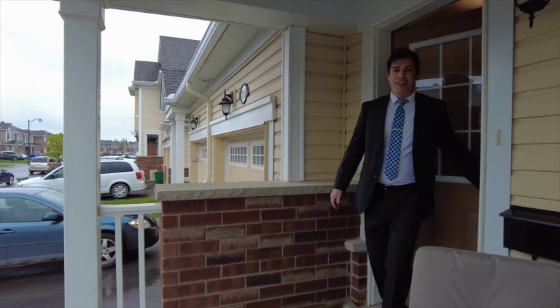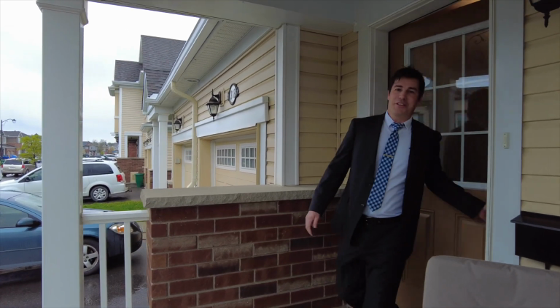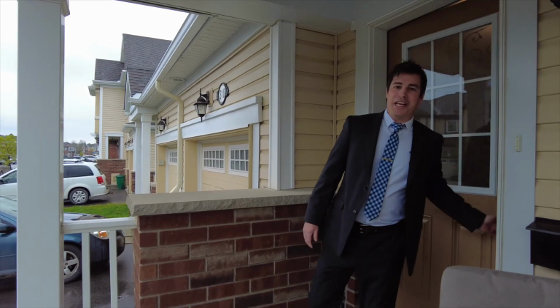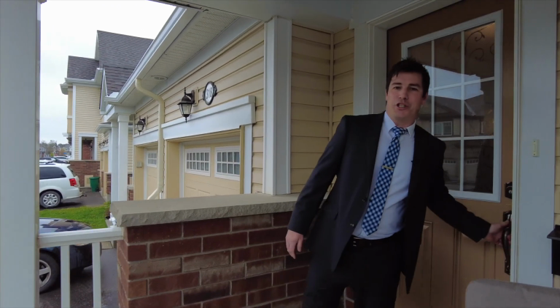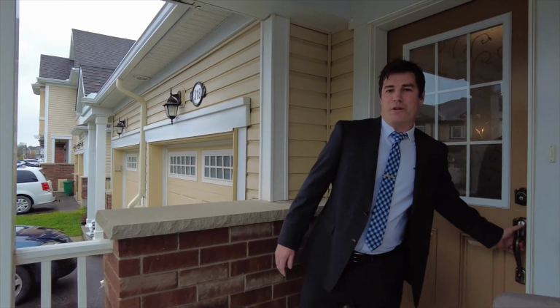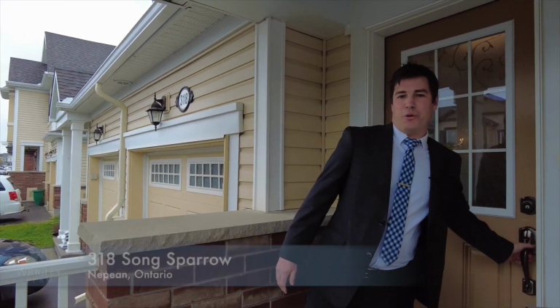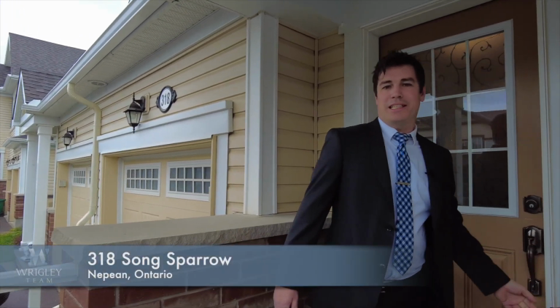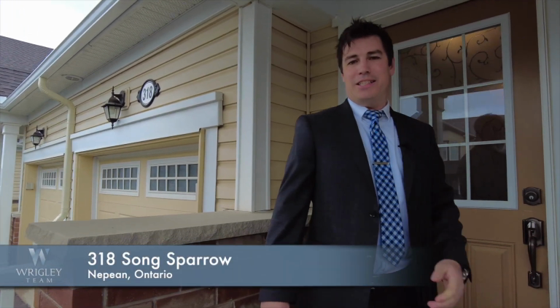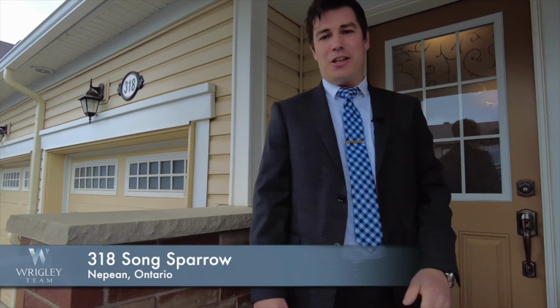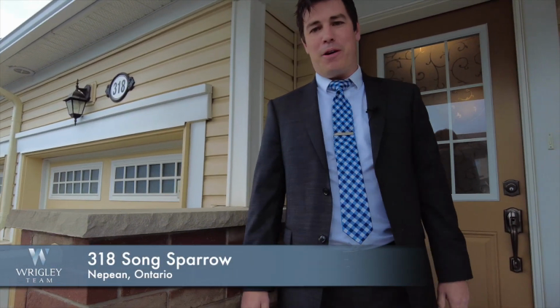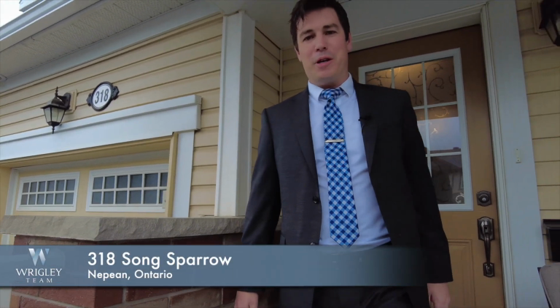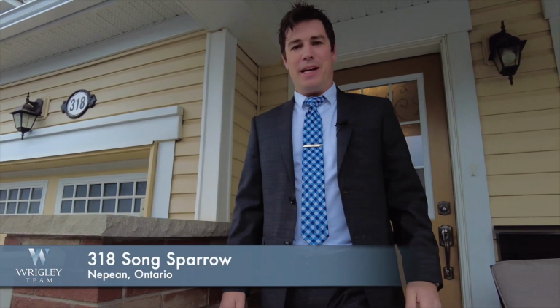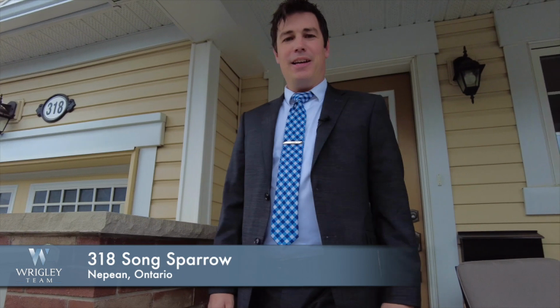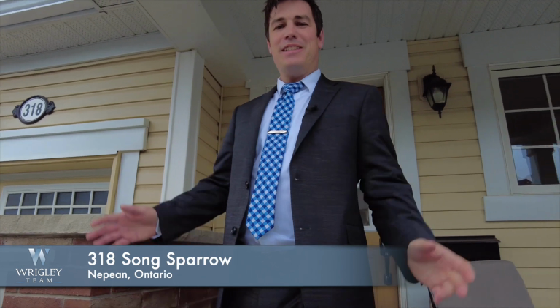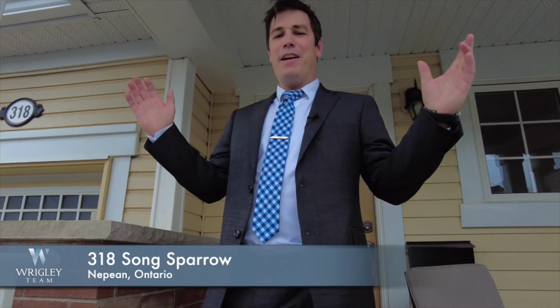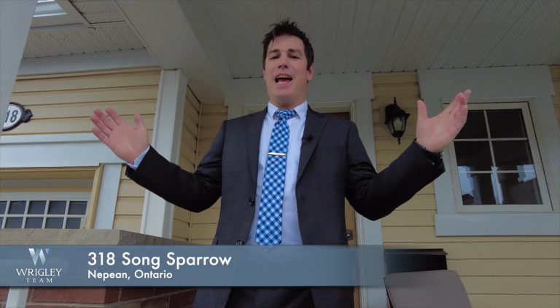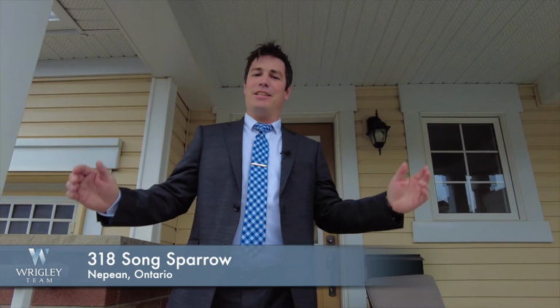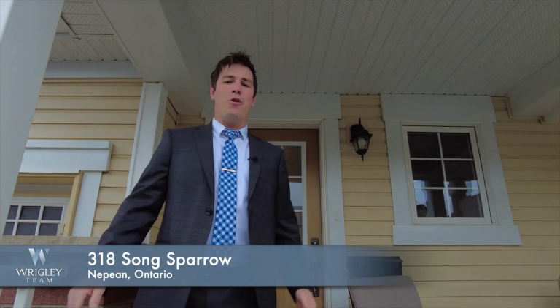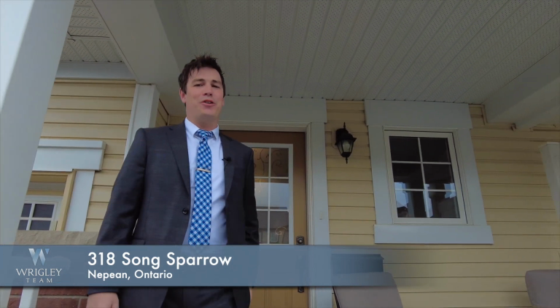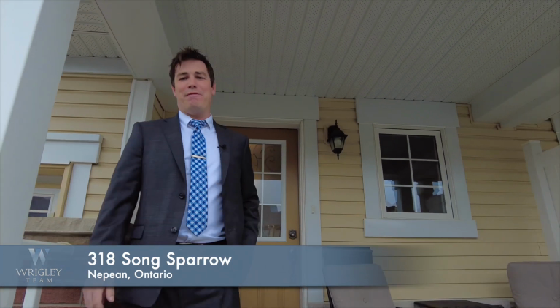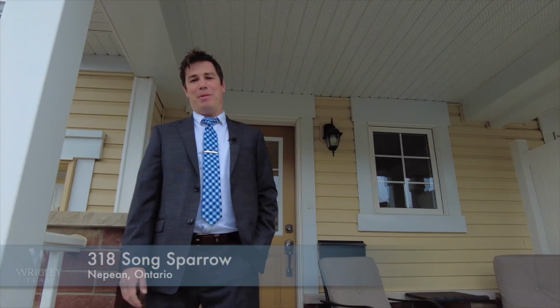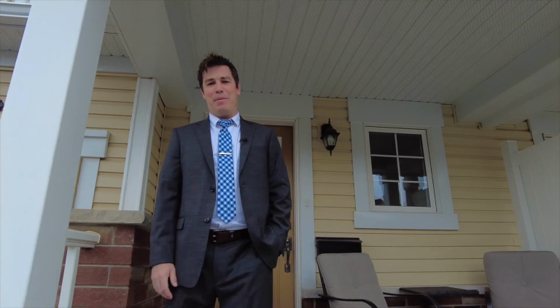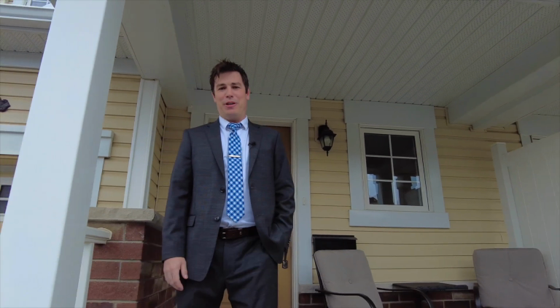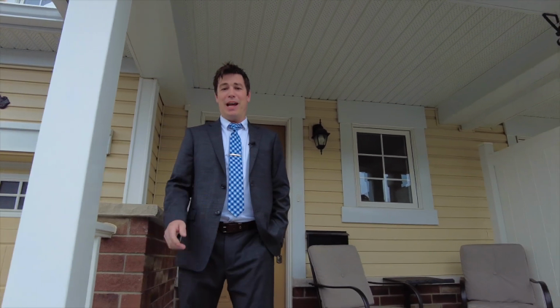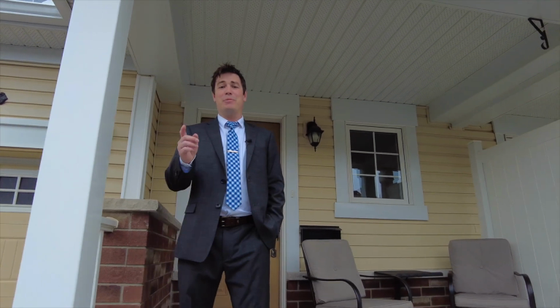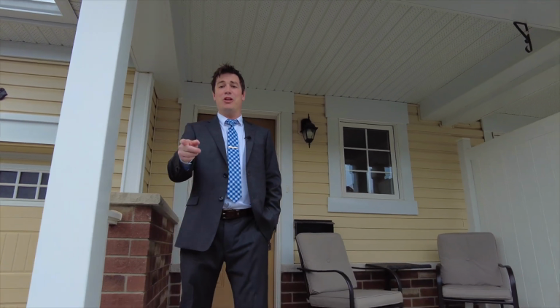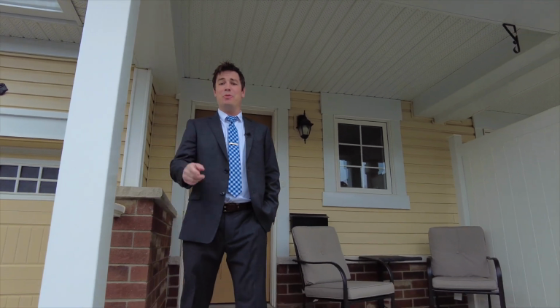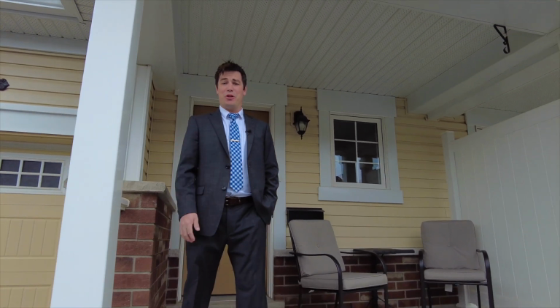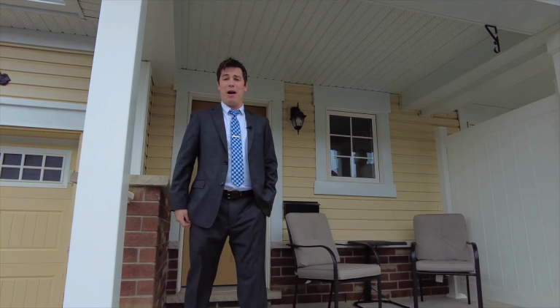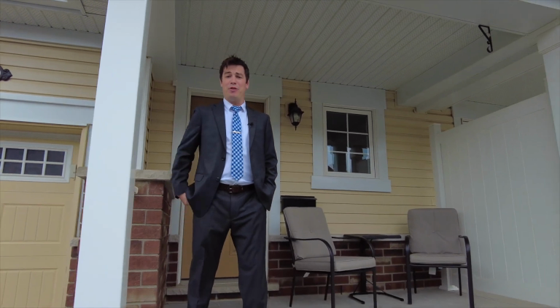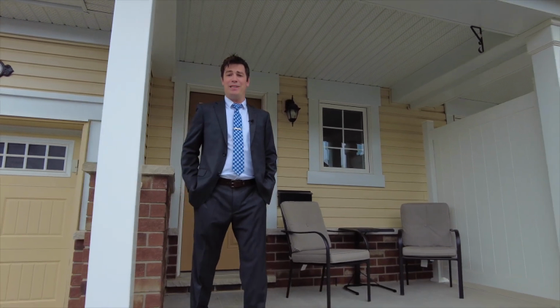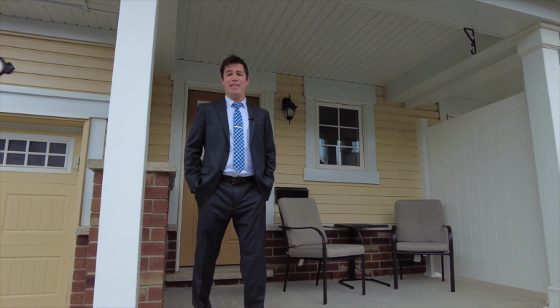Thanks for taking a tour of 318 Song Sparrow, Nepean. This is a fantastic home in a great family neighborhood. Now it's up to you to book your private viewing today.